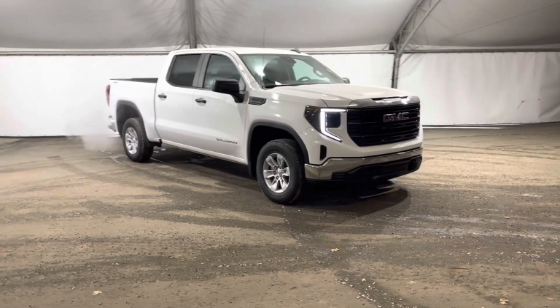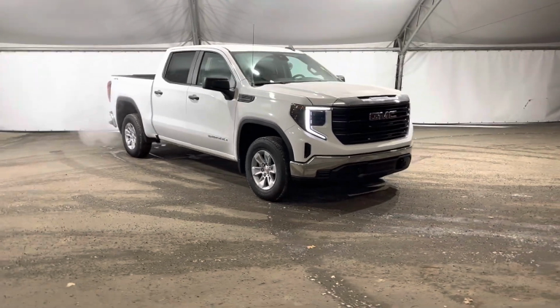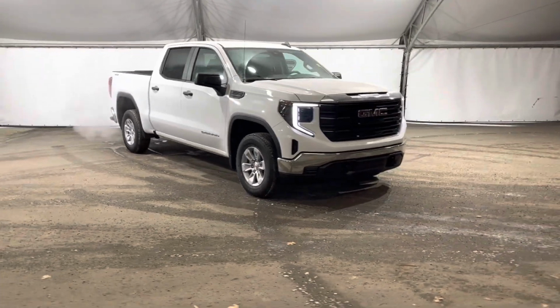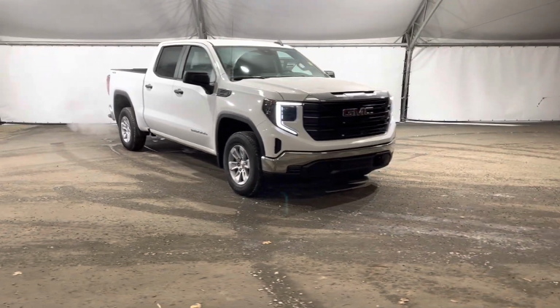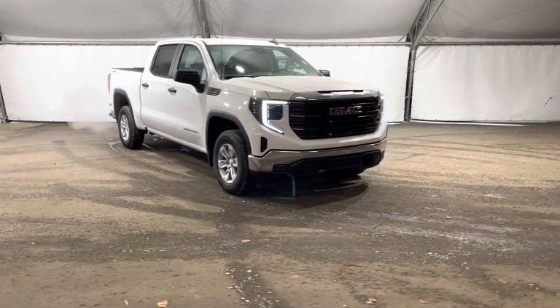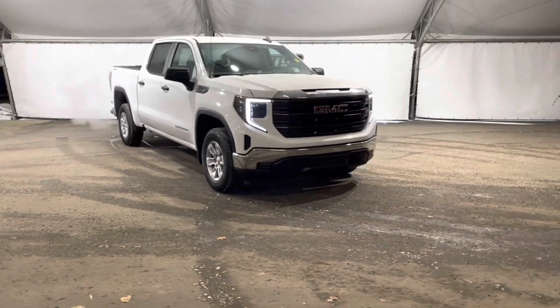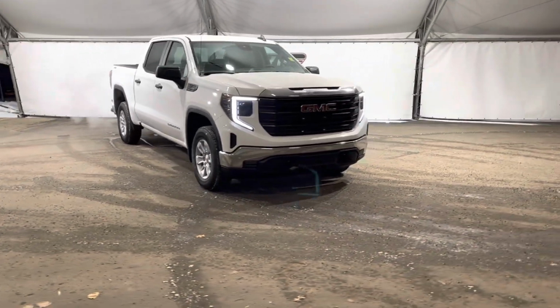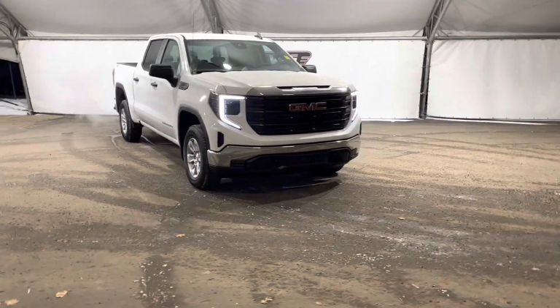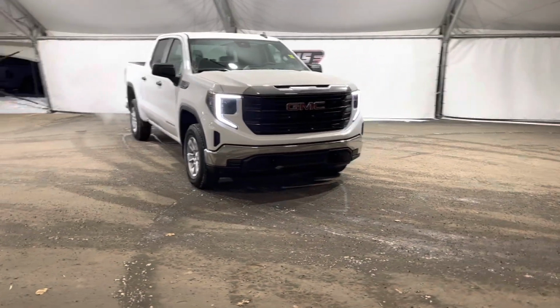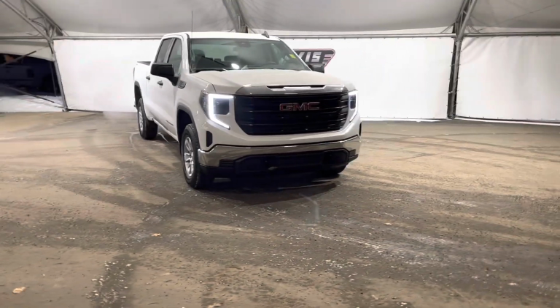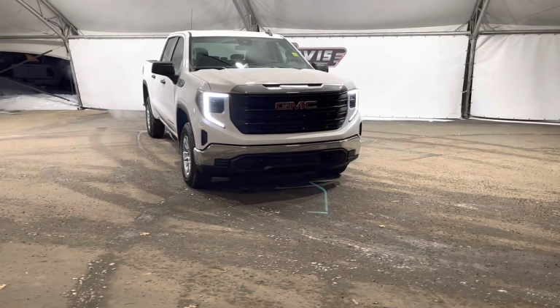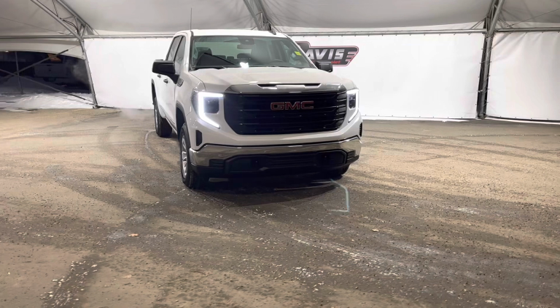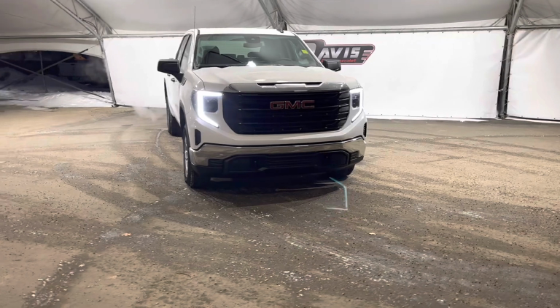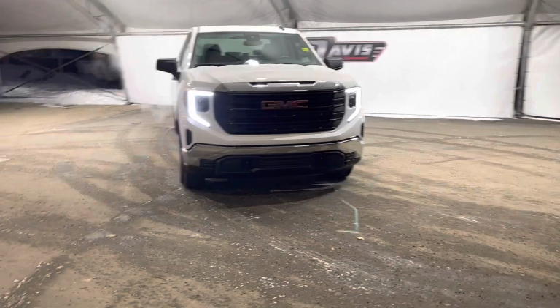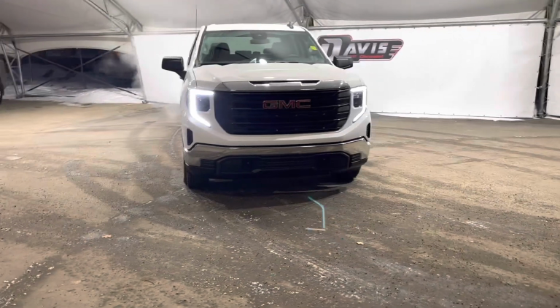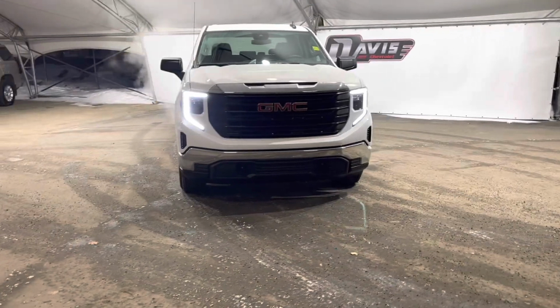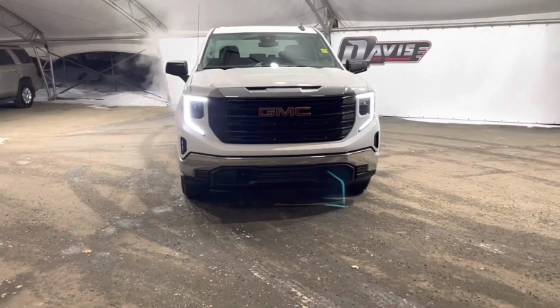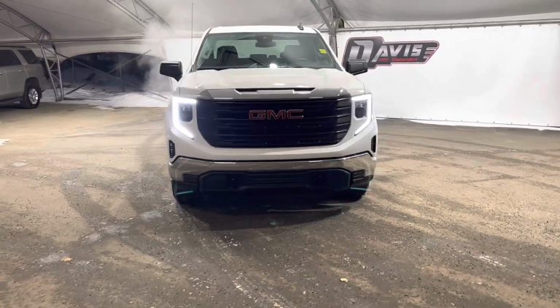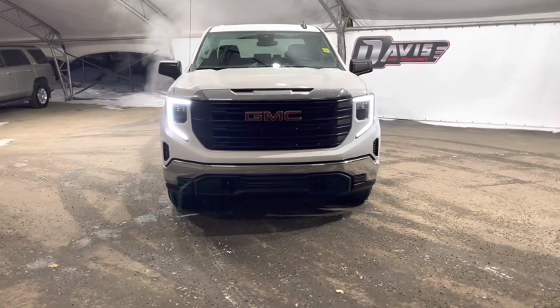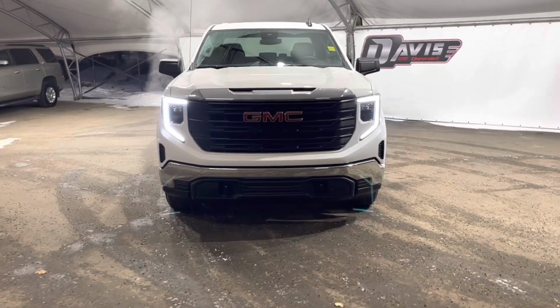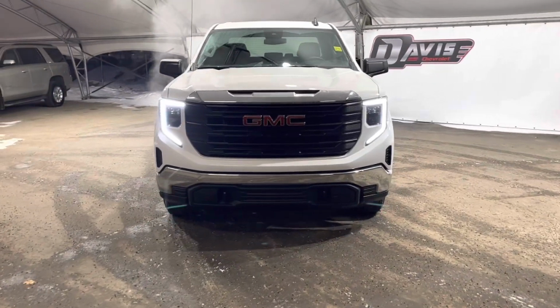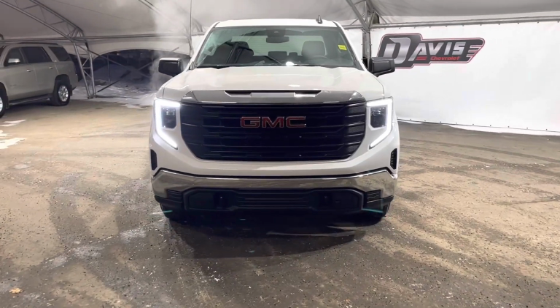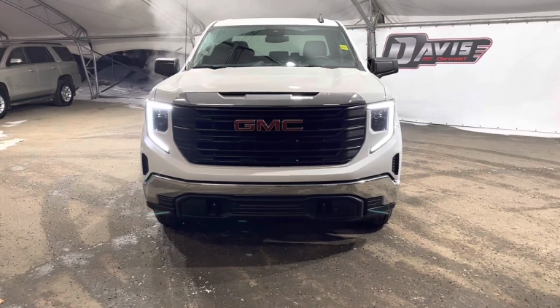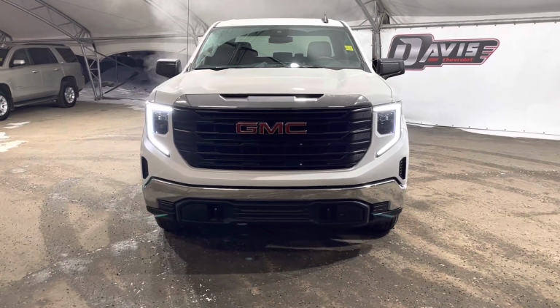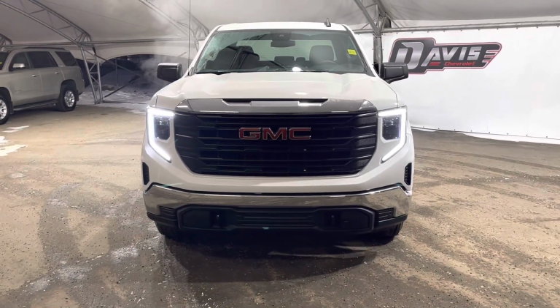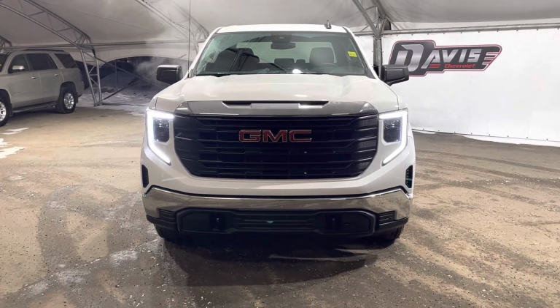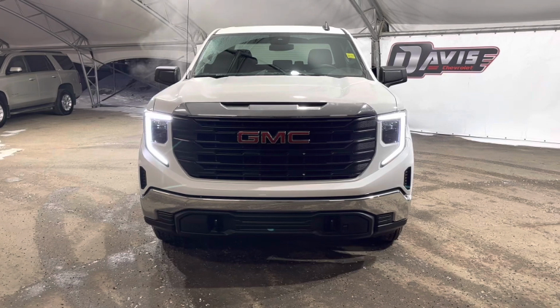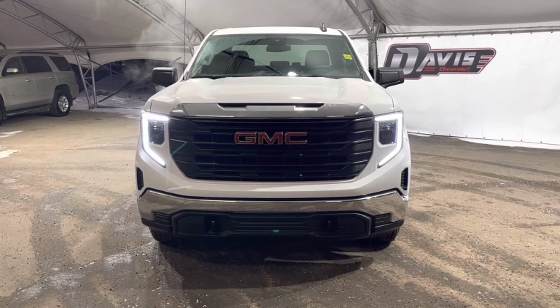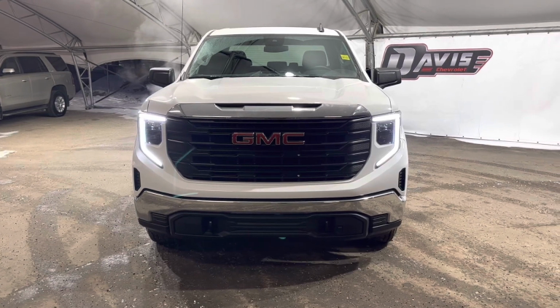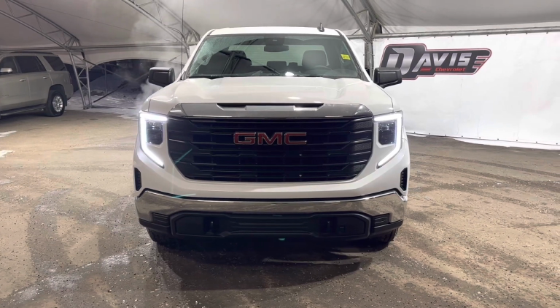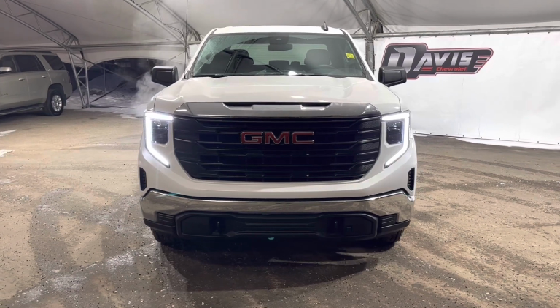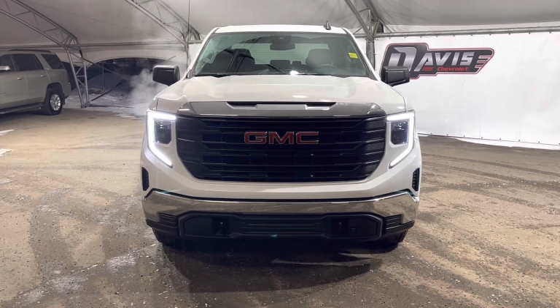If you have any questions regarding this vehicle, or simply want to come take it for a spin, feel free to give us a call or just swing on down and we'll get you set up with a member of our fantastic sales team.